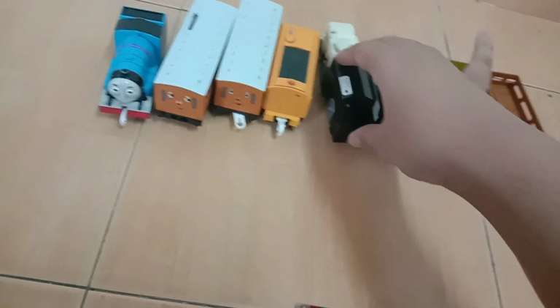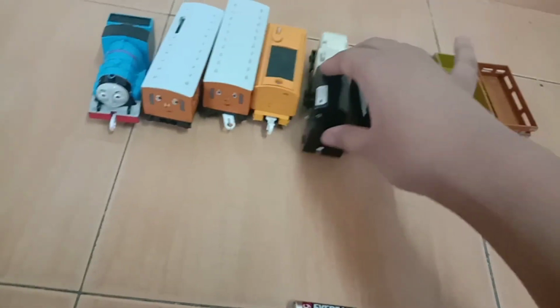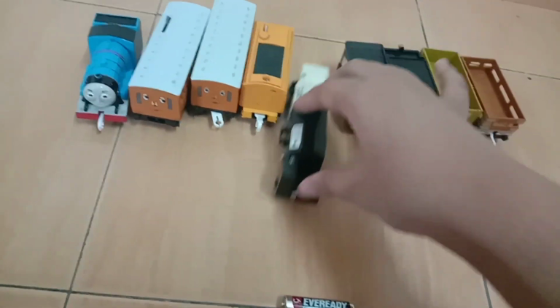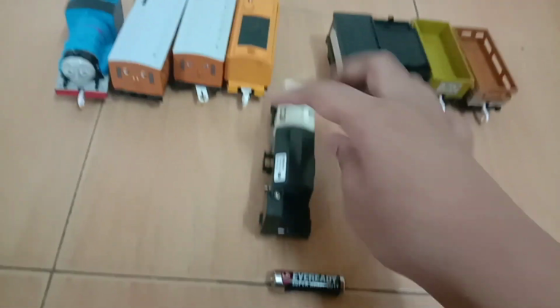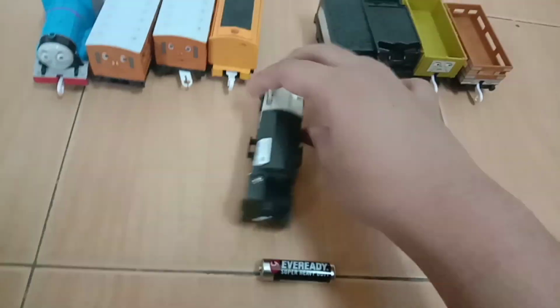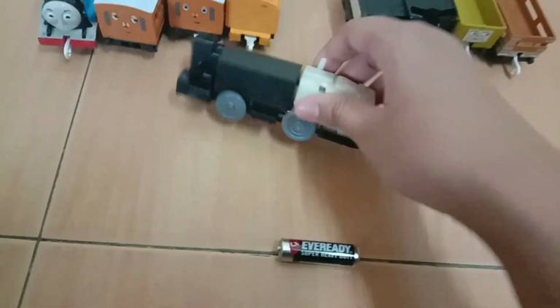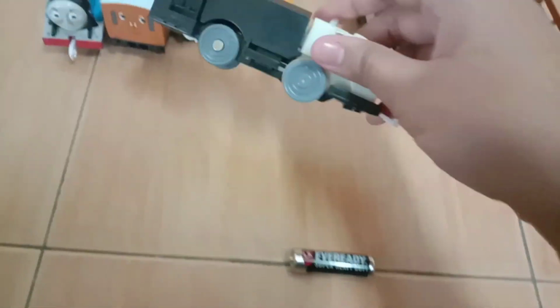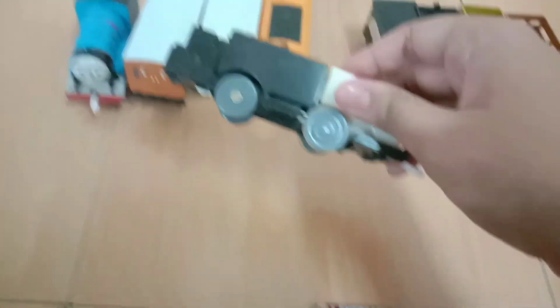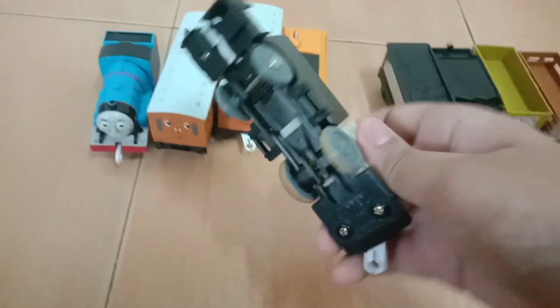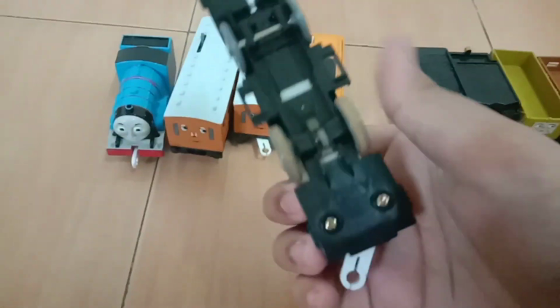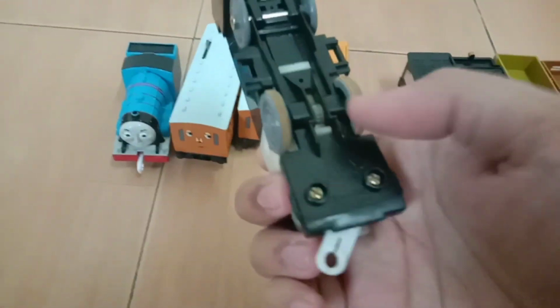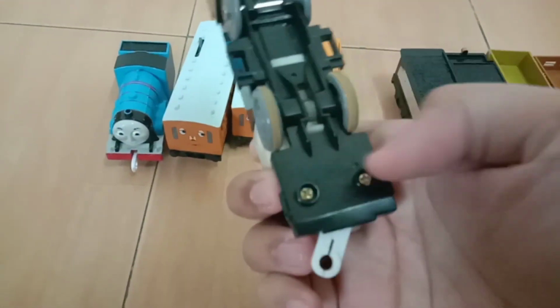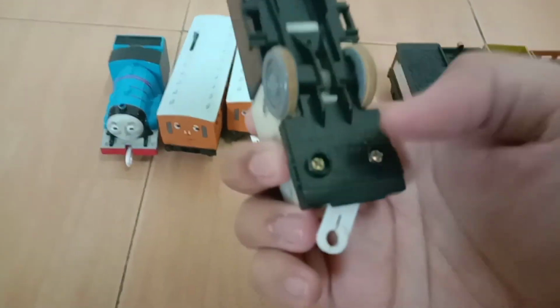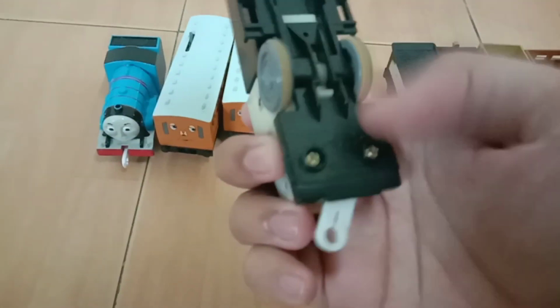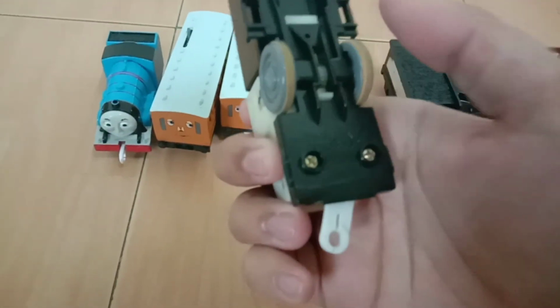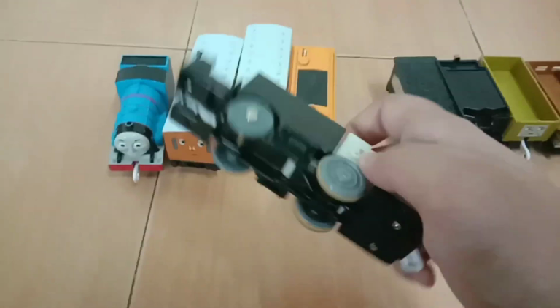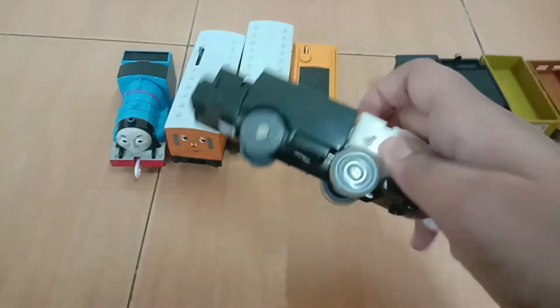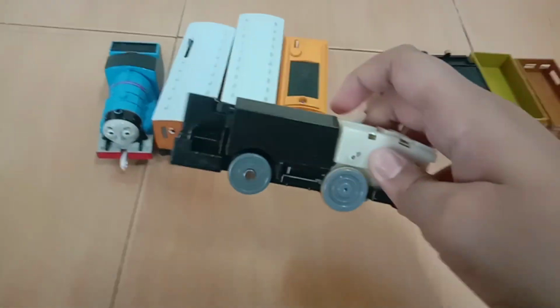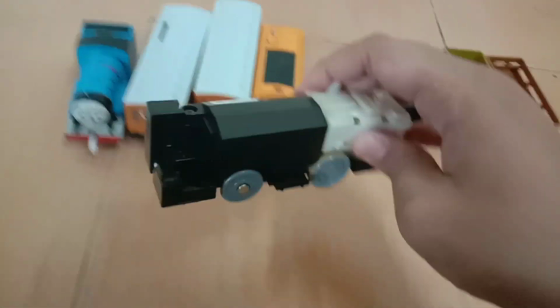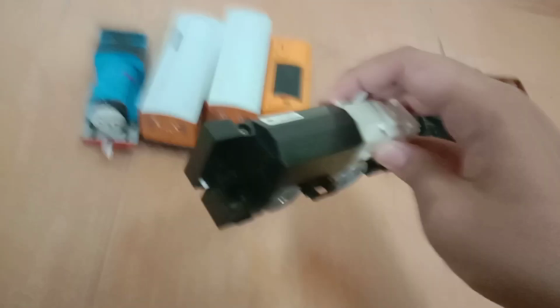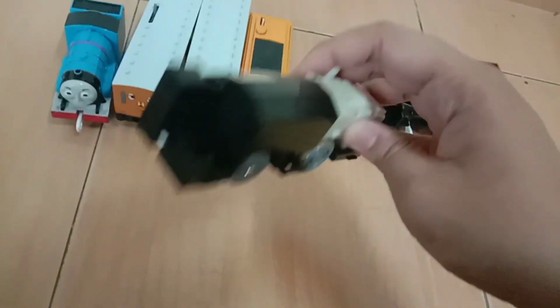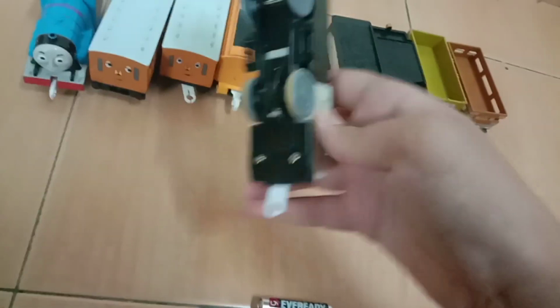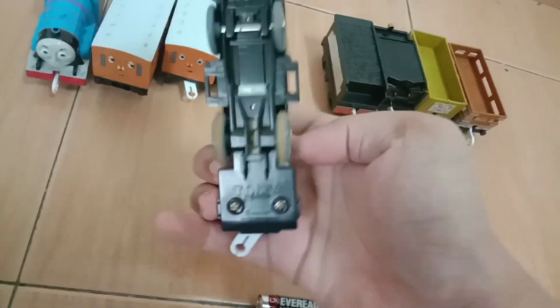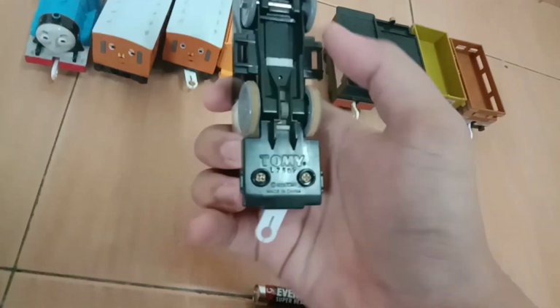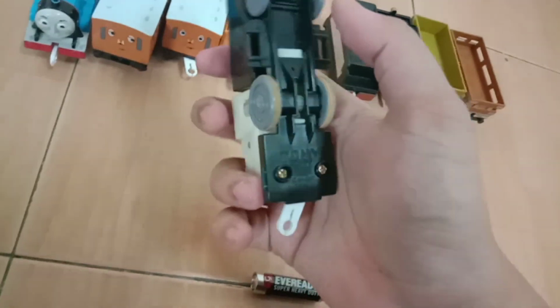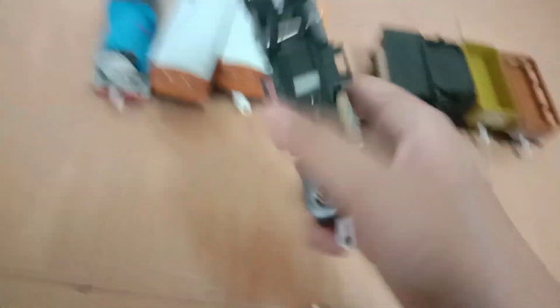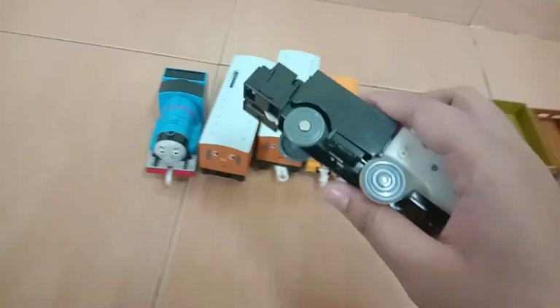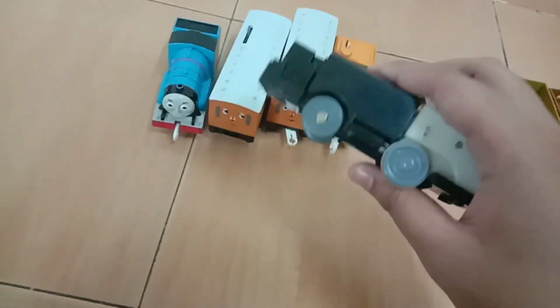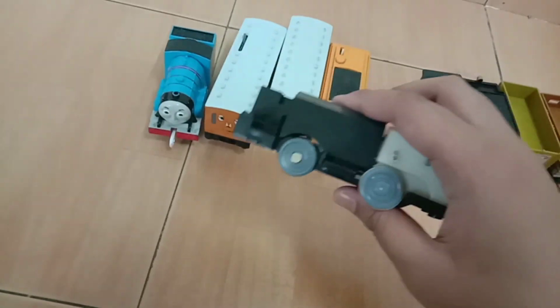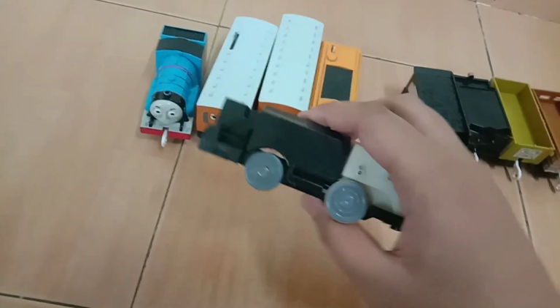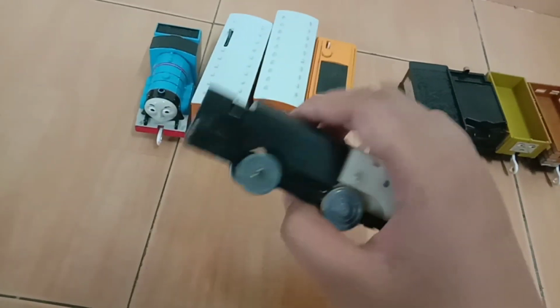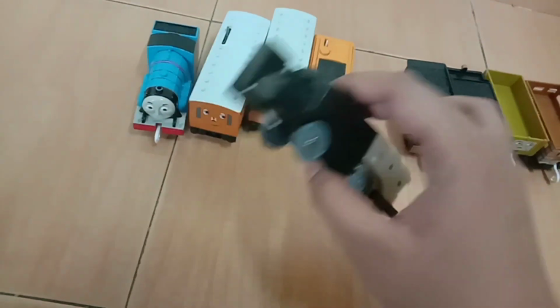I'm gonna use this for a custom — maybe I'll find another Murdoch's front. Then I got this very weird one — I don't know, some Japanese train I guess. I'm gonna use it as spare parts.